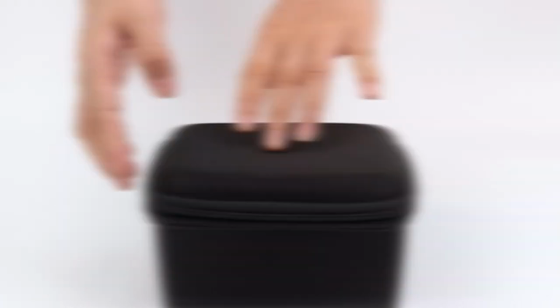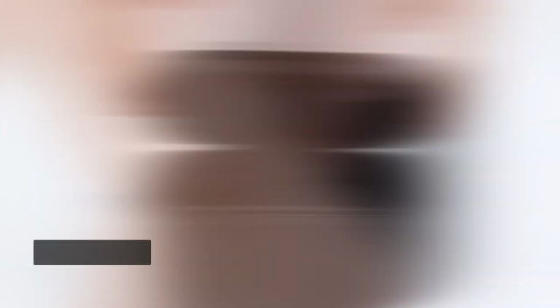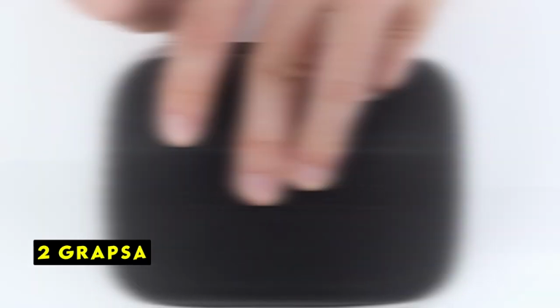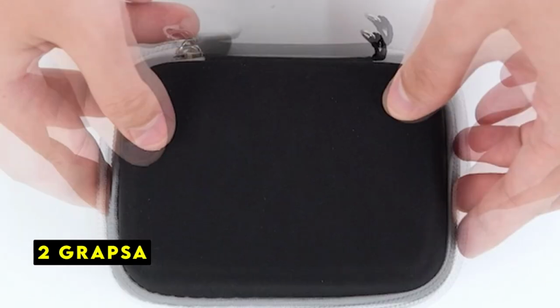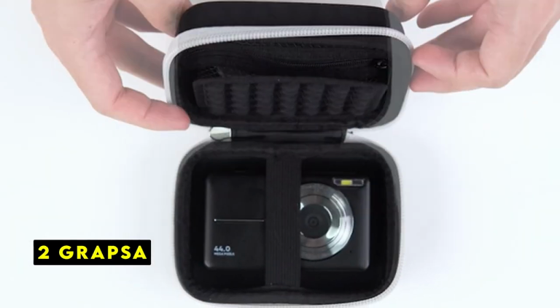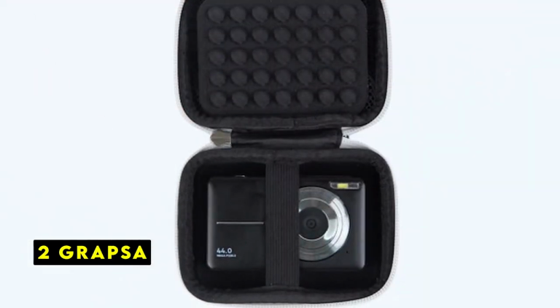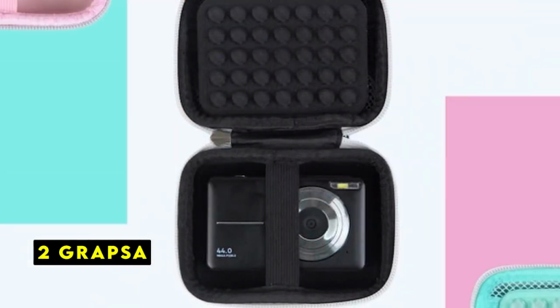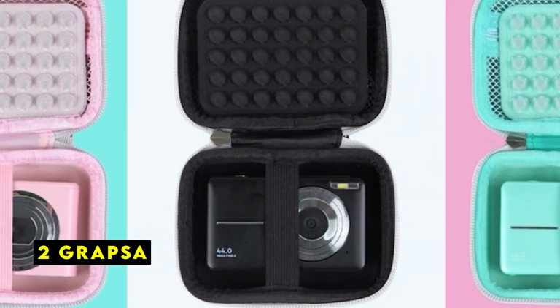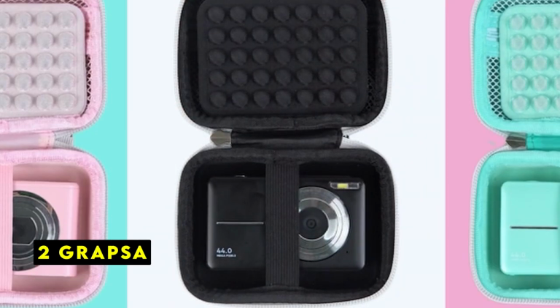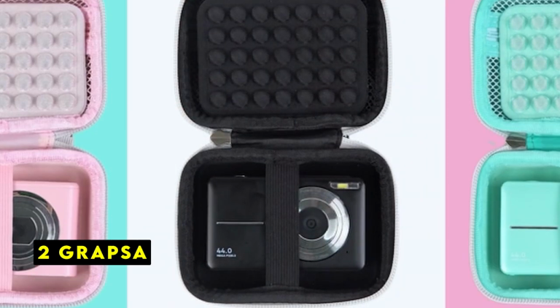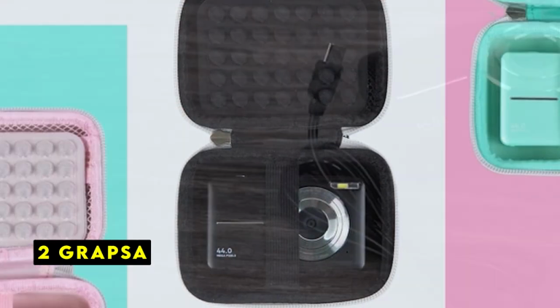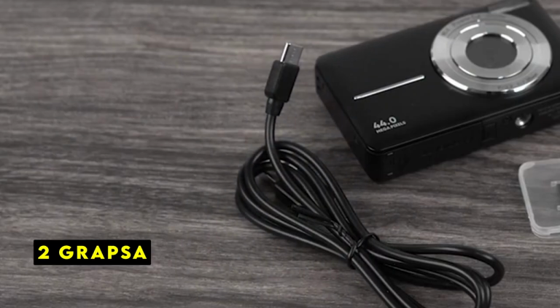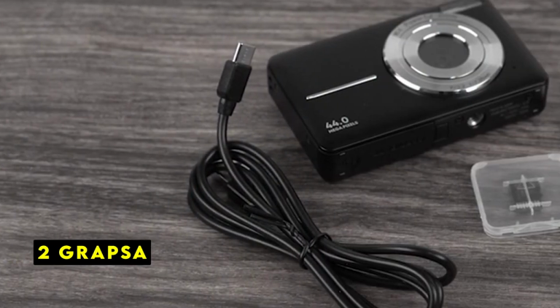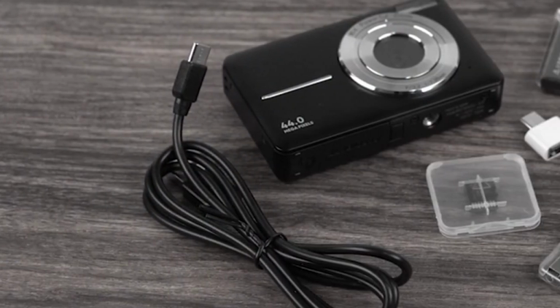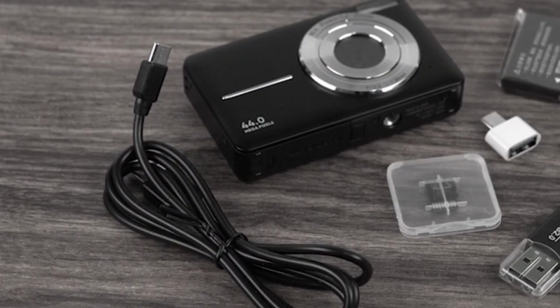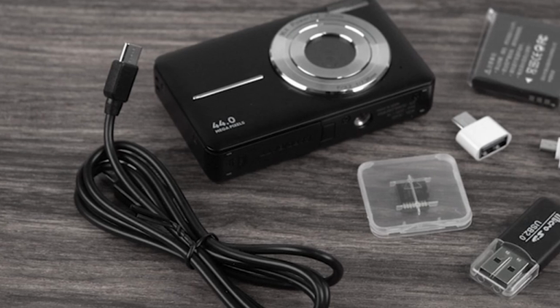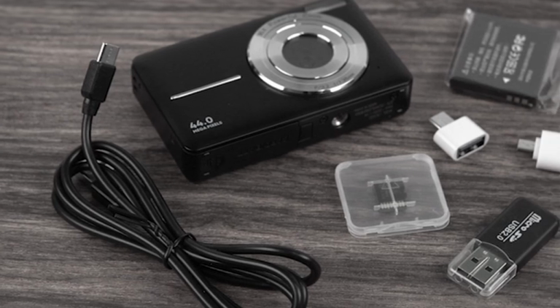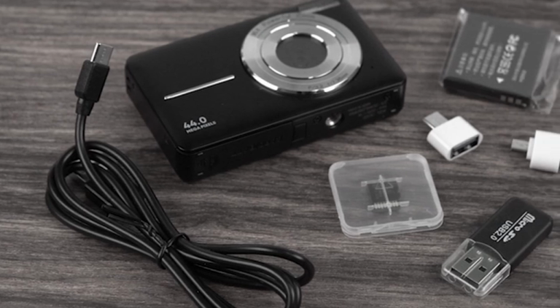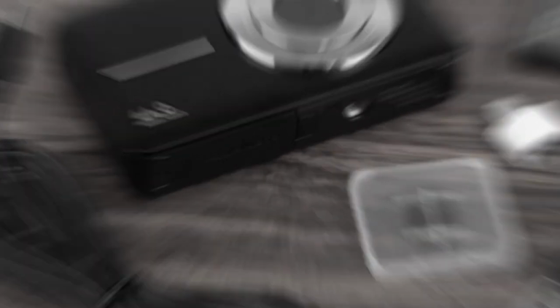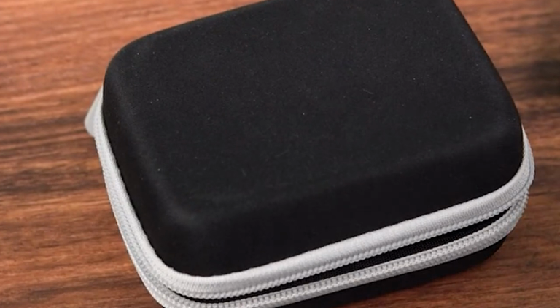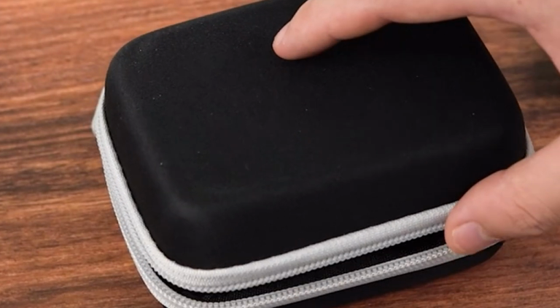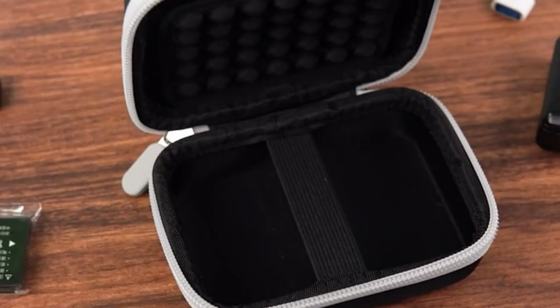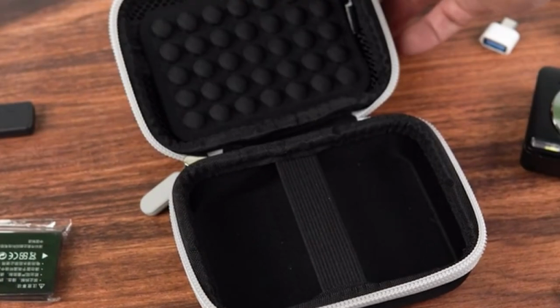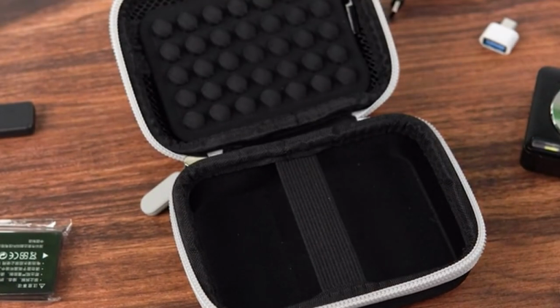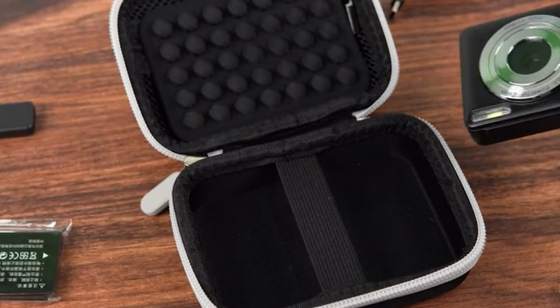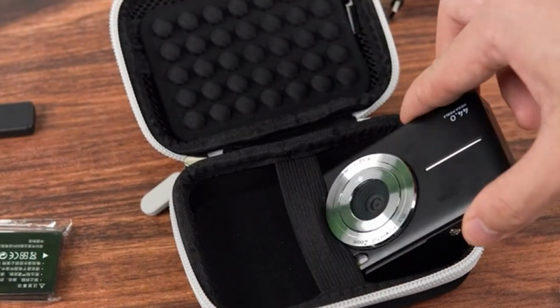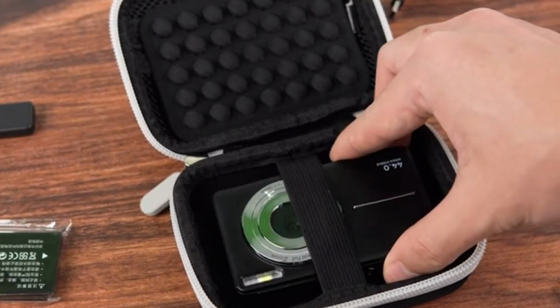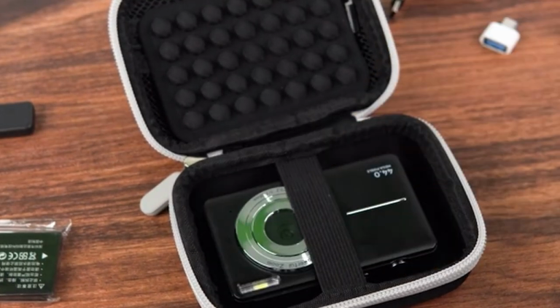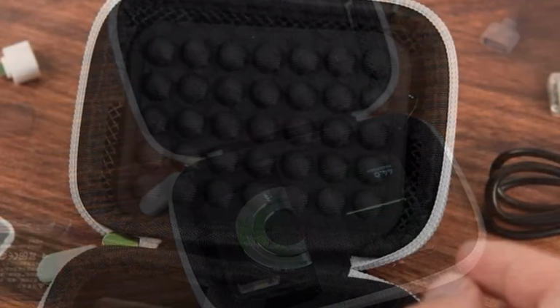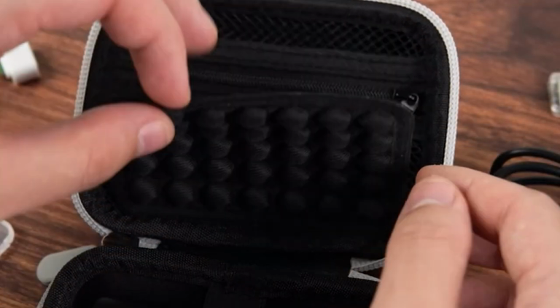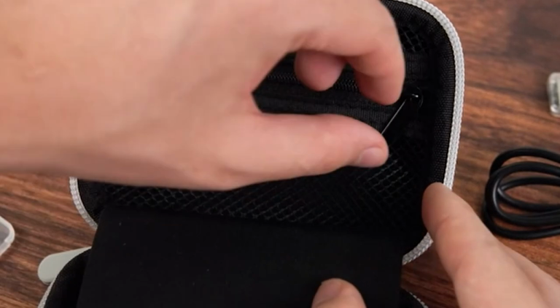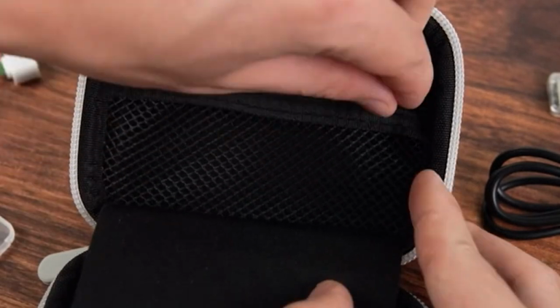At number 2 is Grapsa. The Grapsa small camera case offers exceptional protection for your valuable digital camera. Its hard-shell construction provides robust defense against water, shock, and dust, making it an ideal choice for outdoor enthusiasts and travelers.